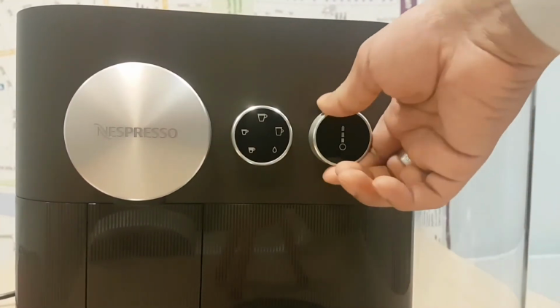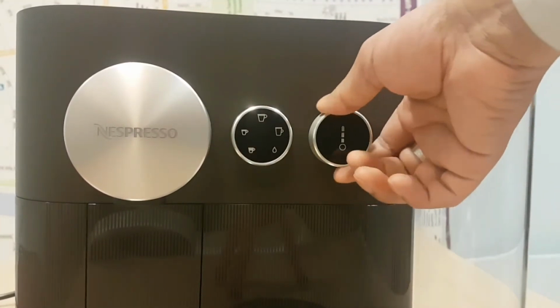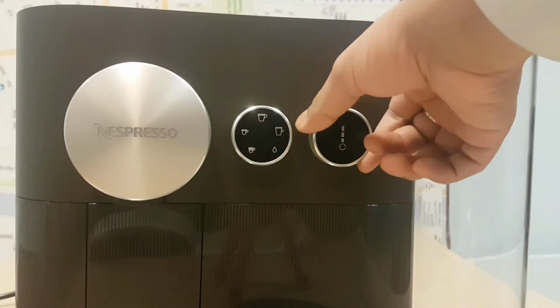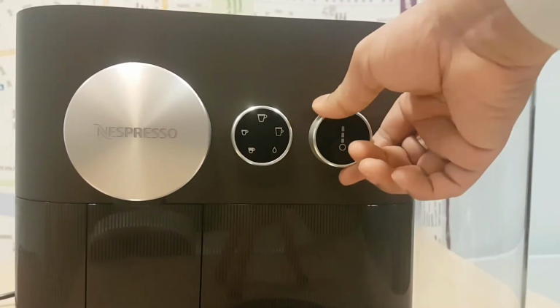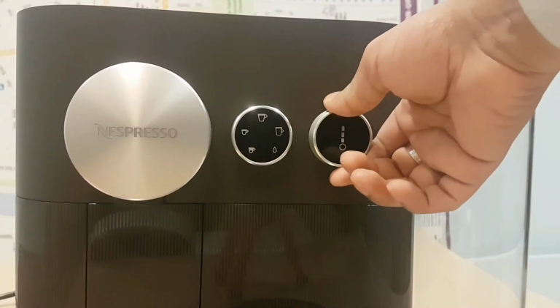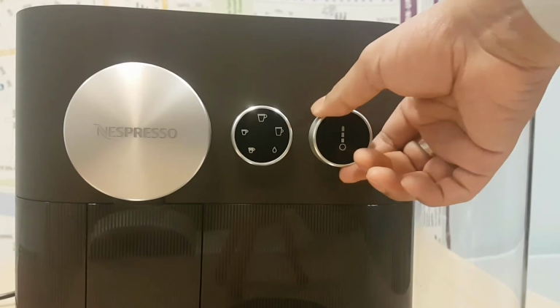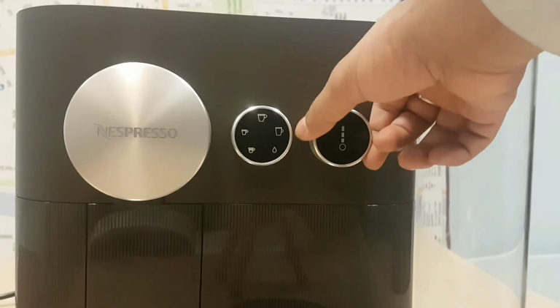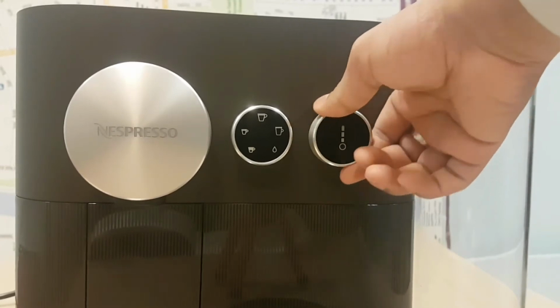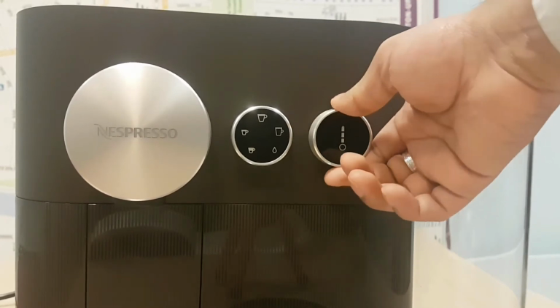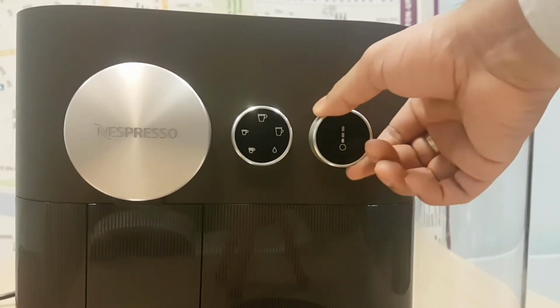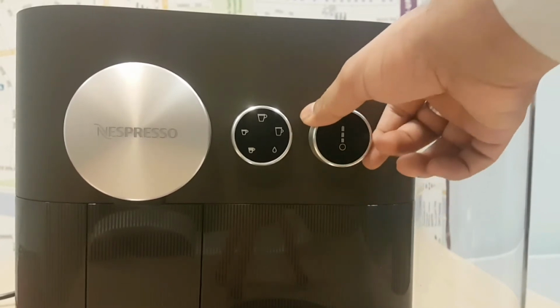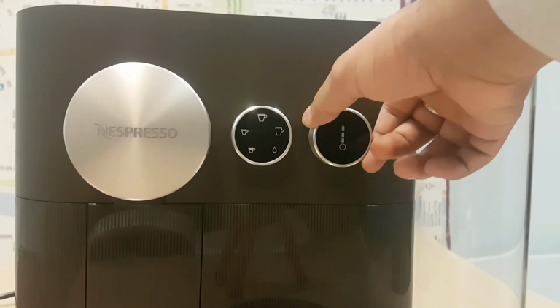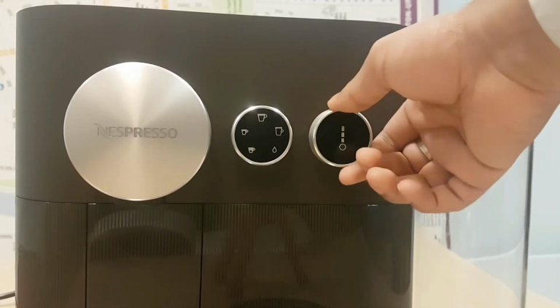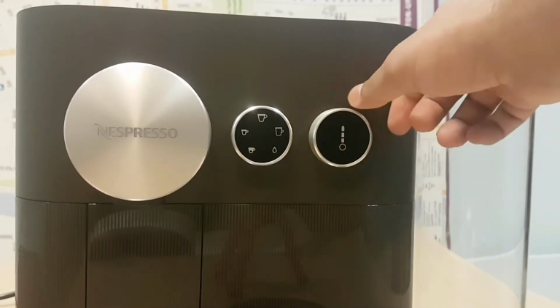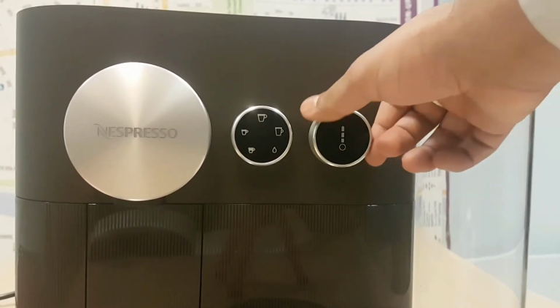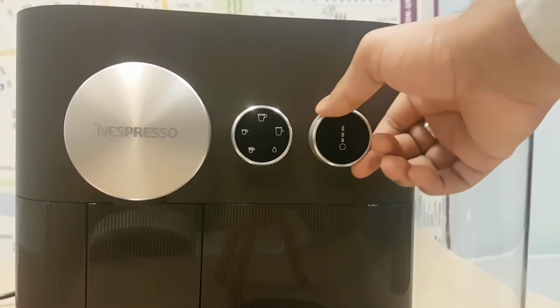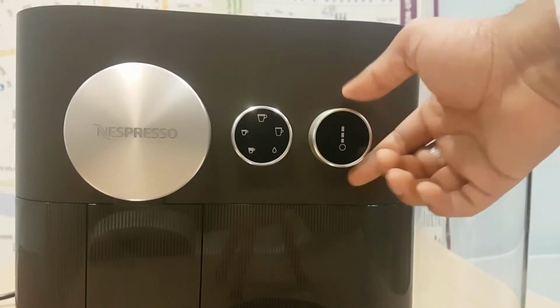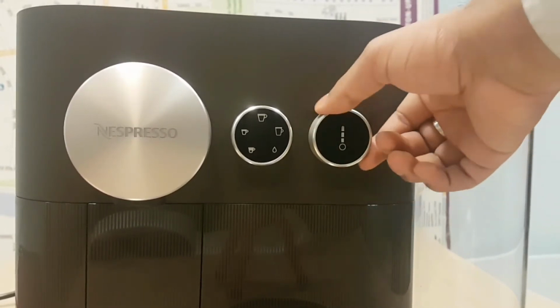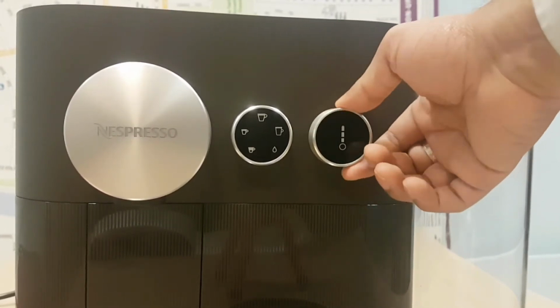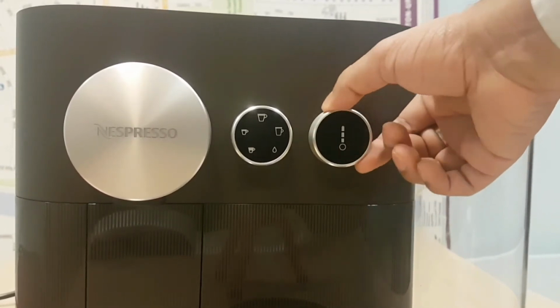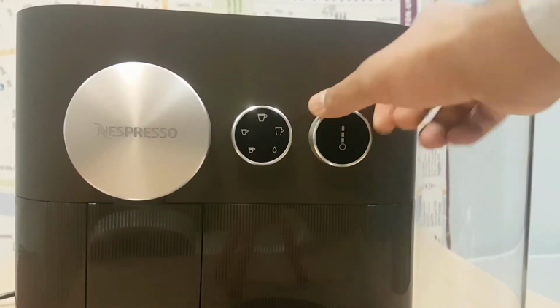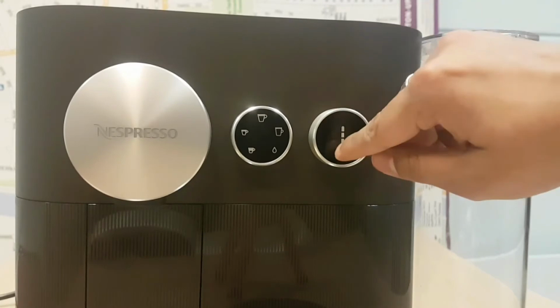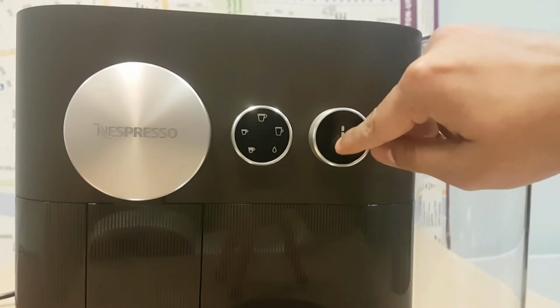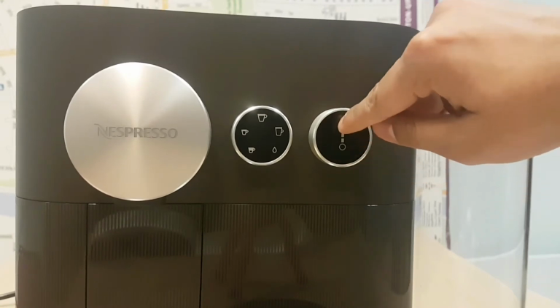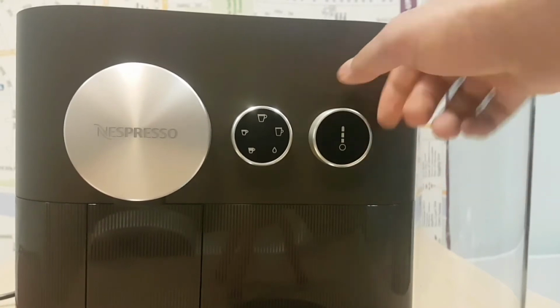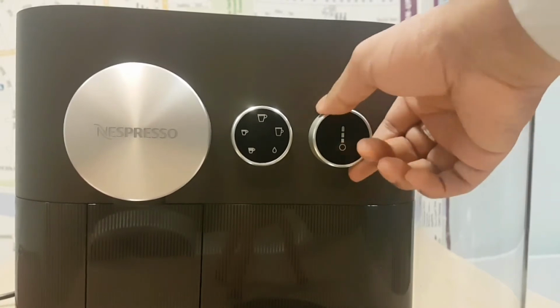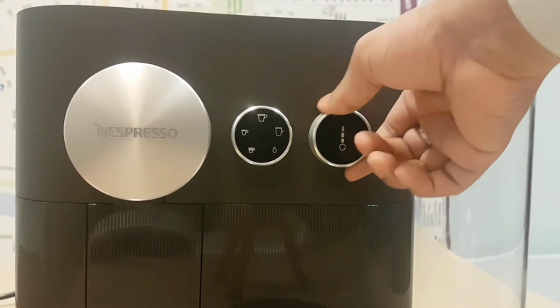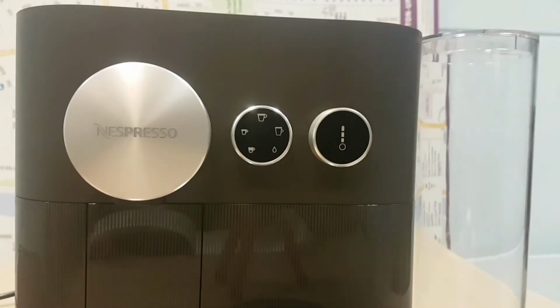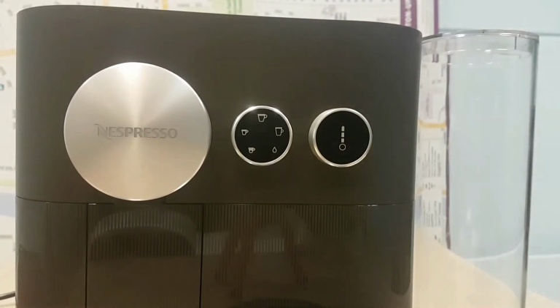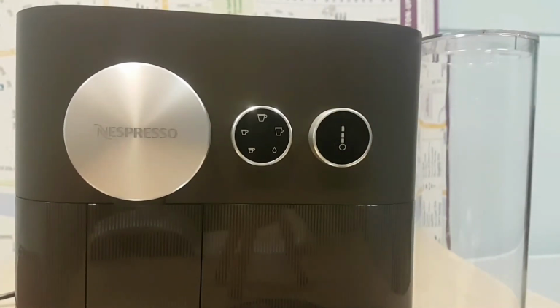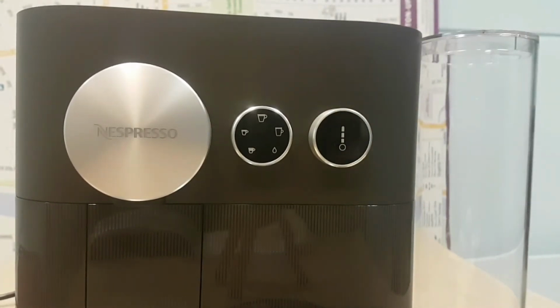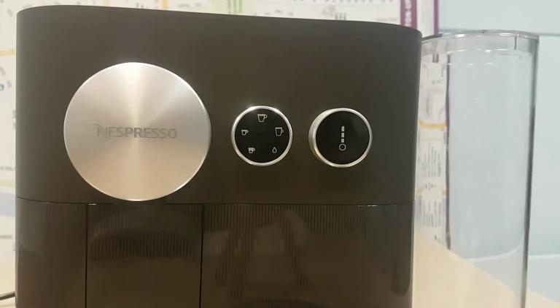Here you've got the temperature setting. Temperature setting options are warm, hot, and extra hot. You just twist it and it will light up to the position it needs to go to.